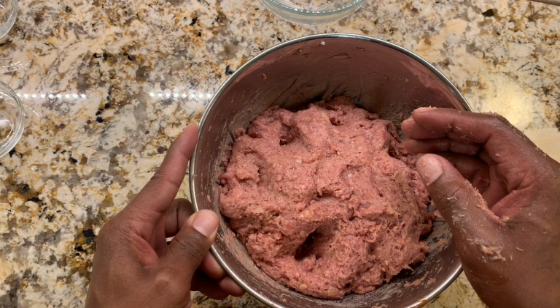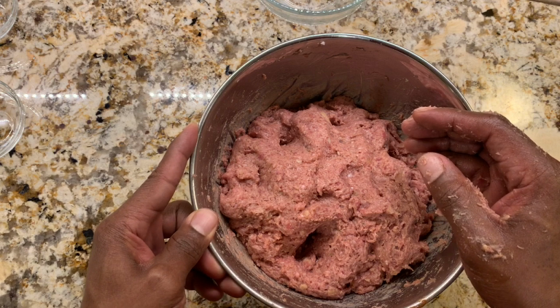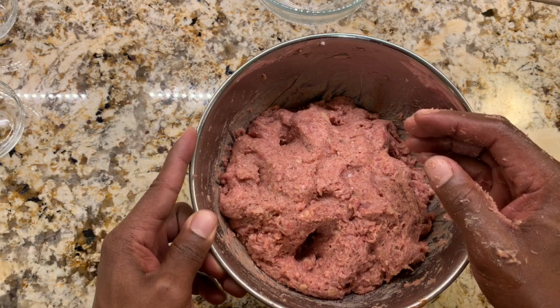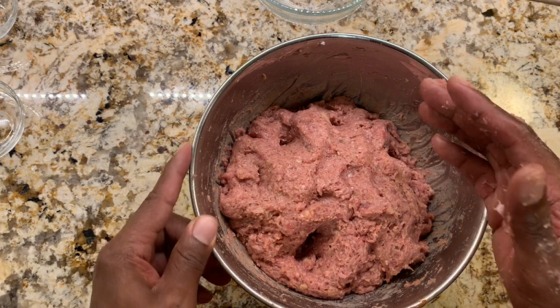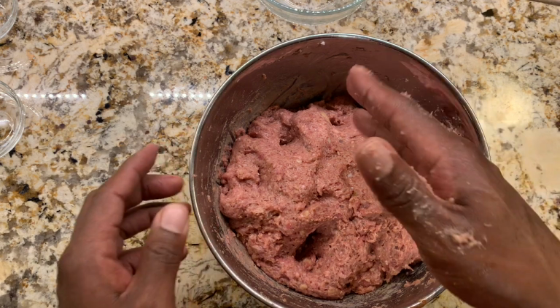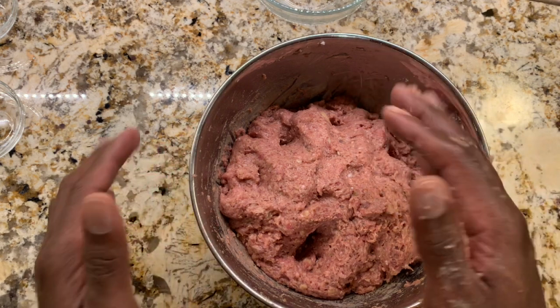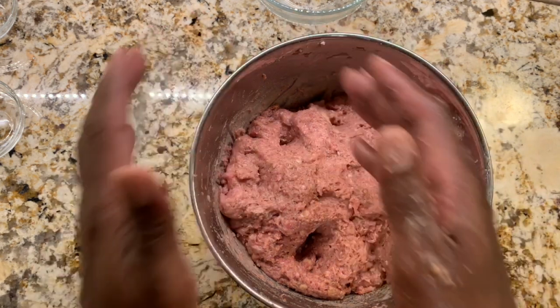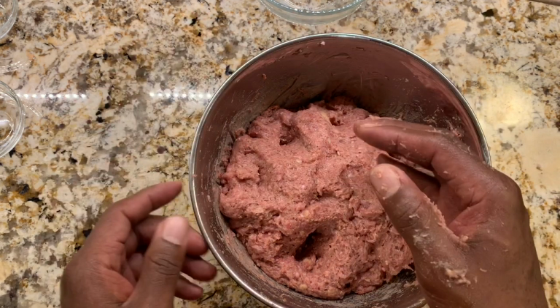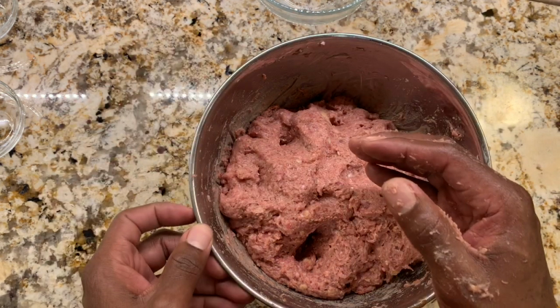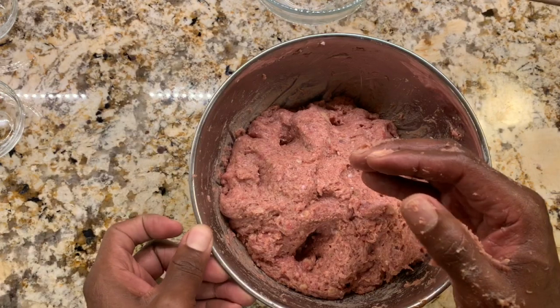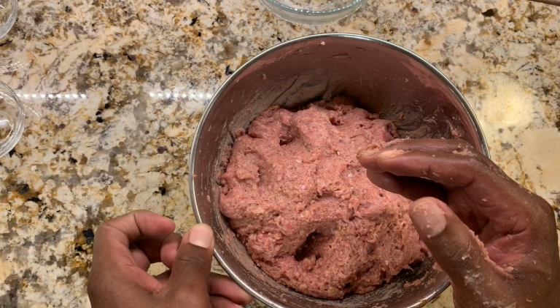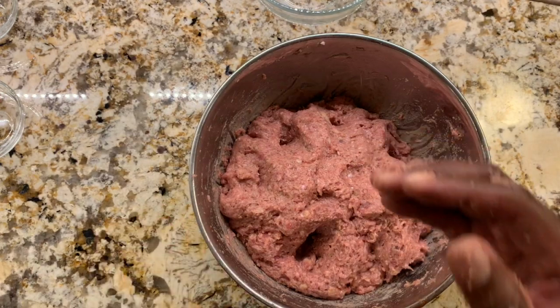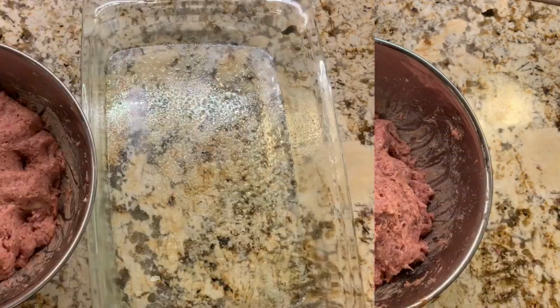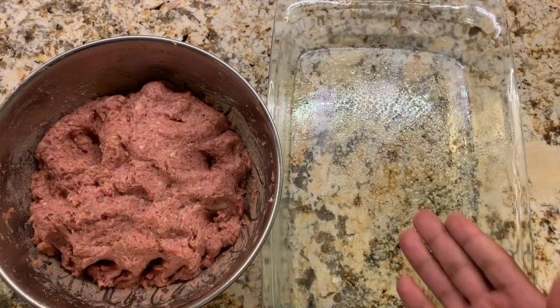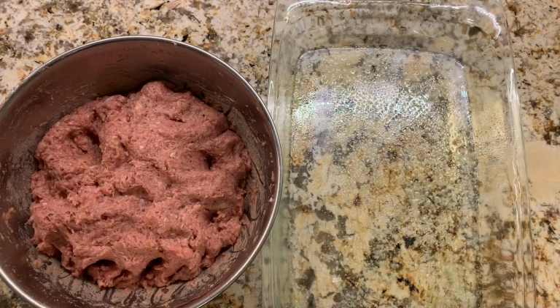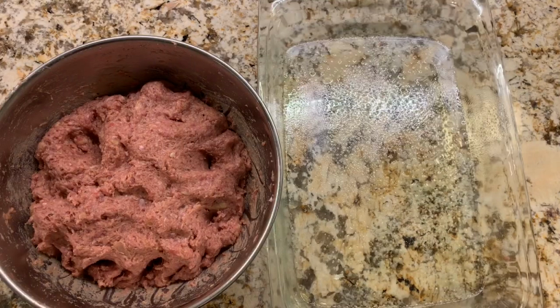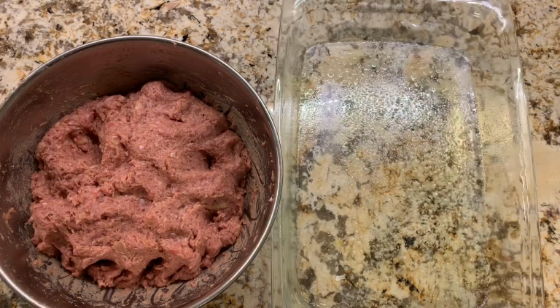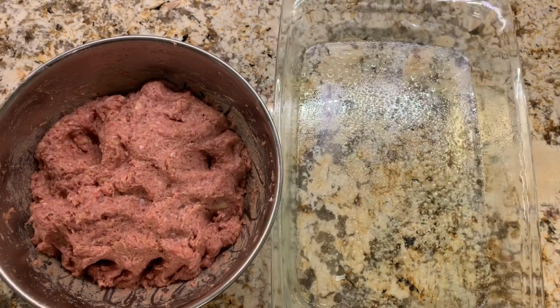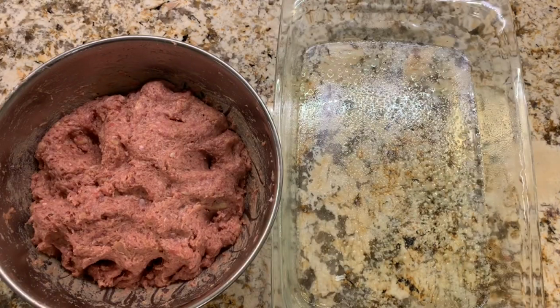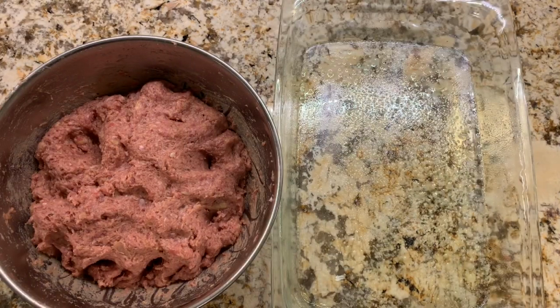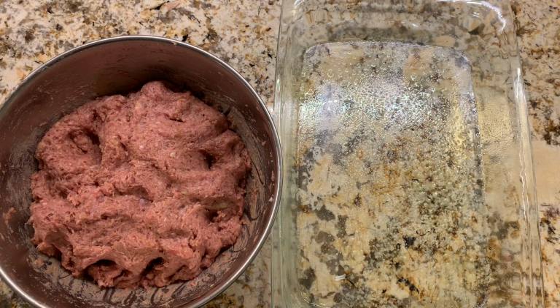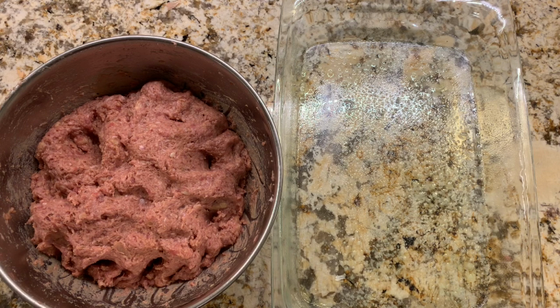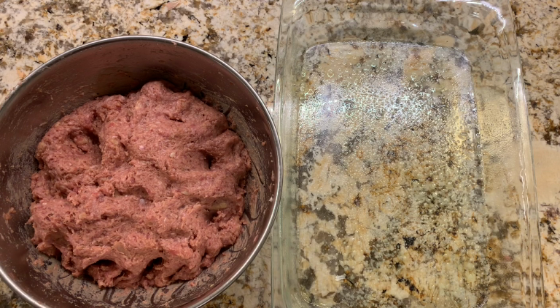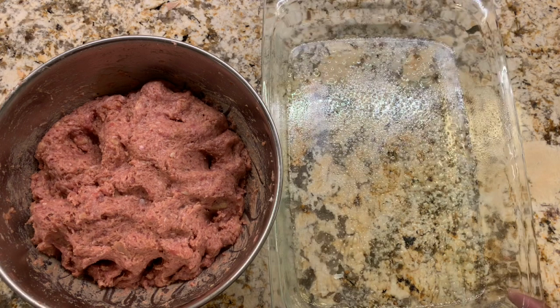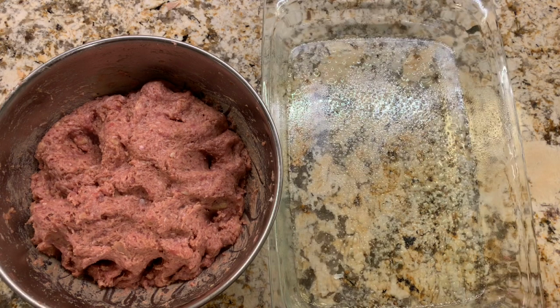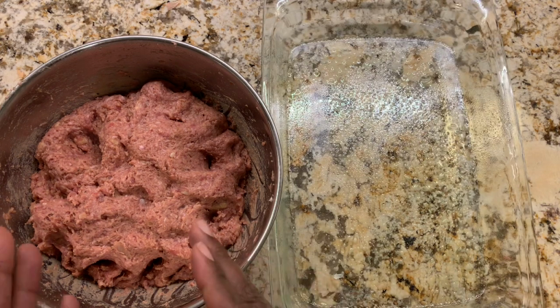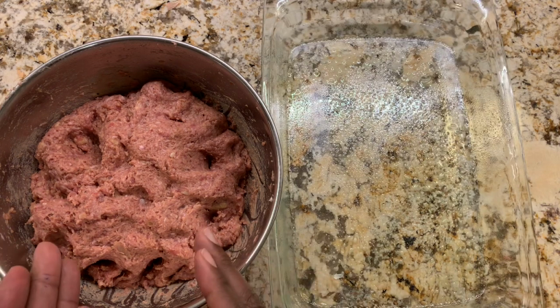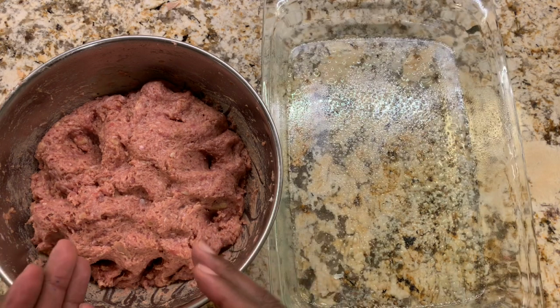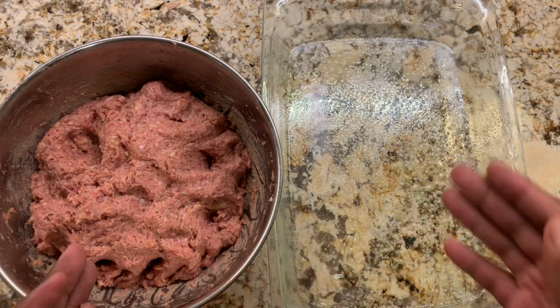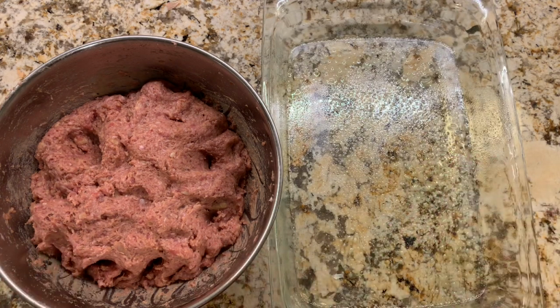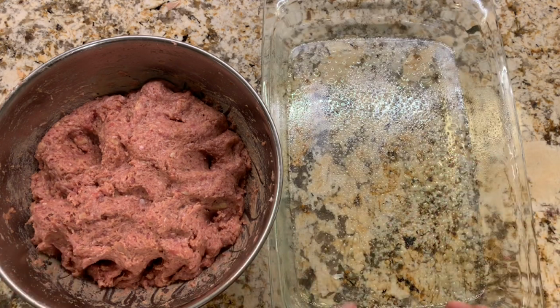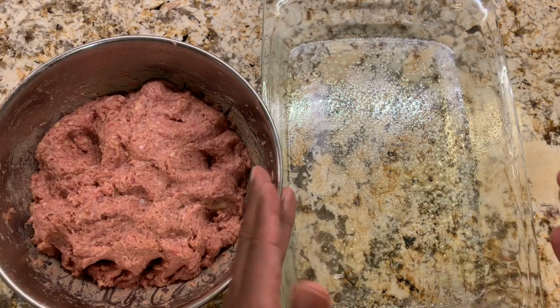Now we'll get our 13 by 9 baking dish and put the meat in there to form our meatloaf. I've put the meat in the baking dish. I'm going to turn the oven on — we're going to preheat it to 350 degrees.